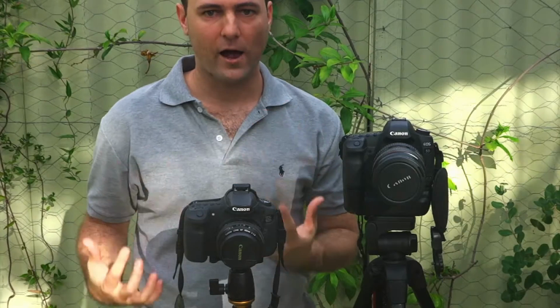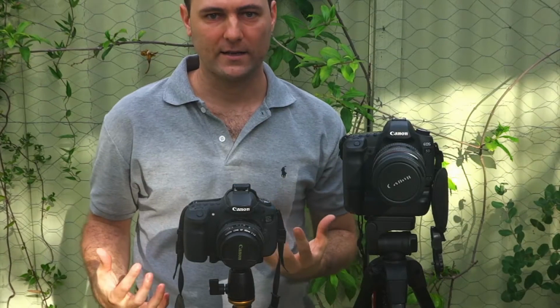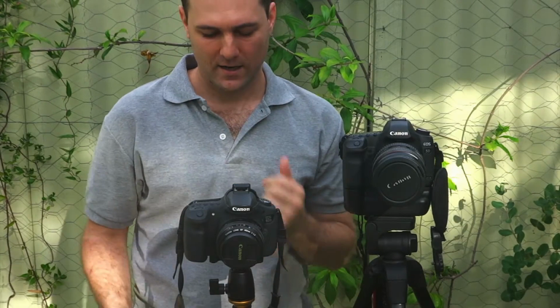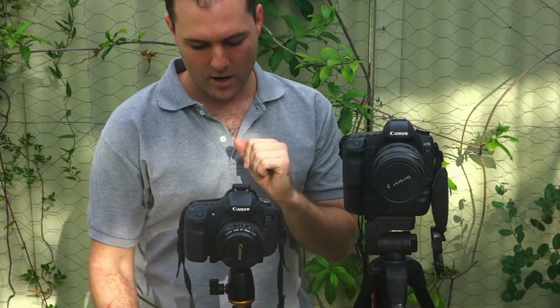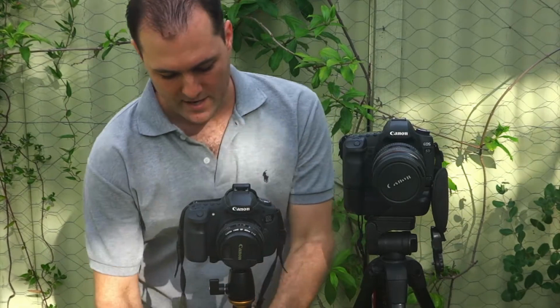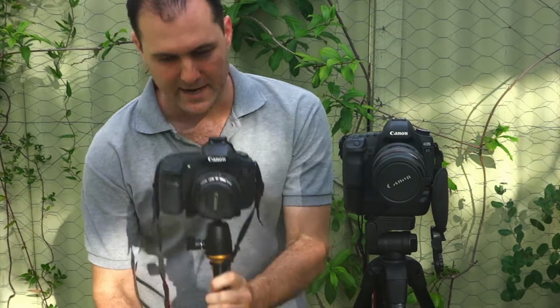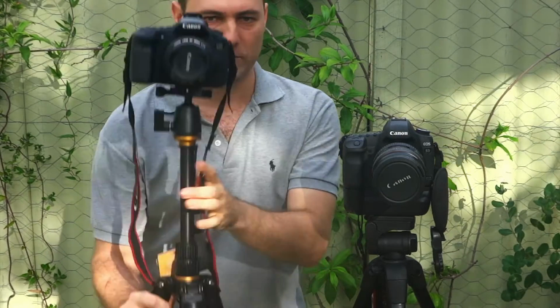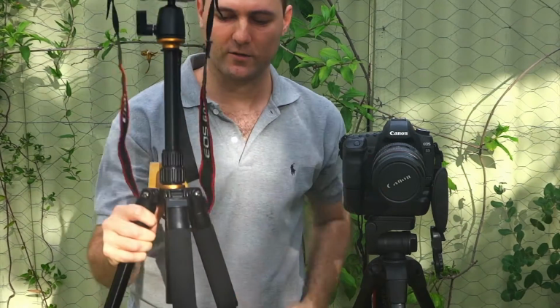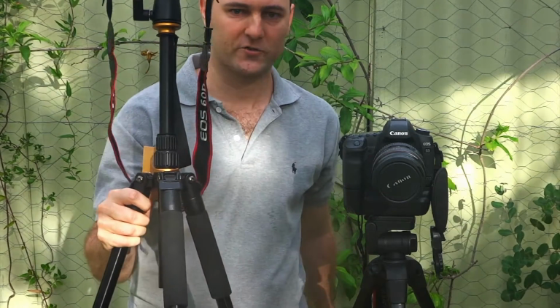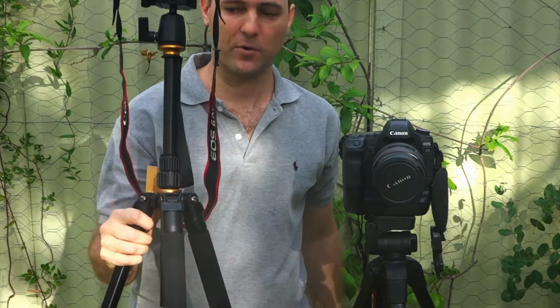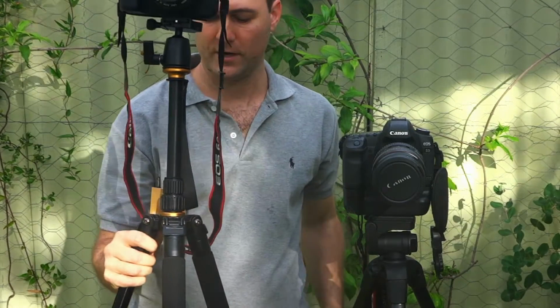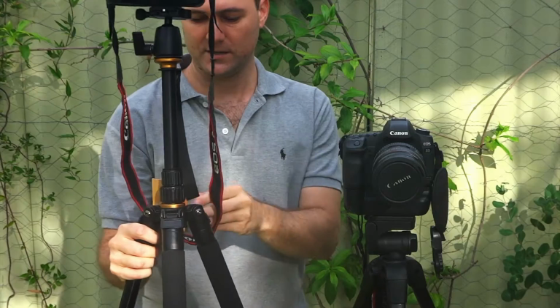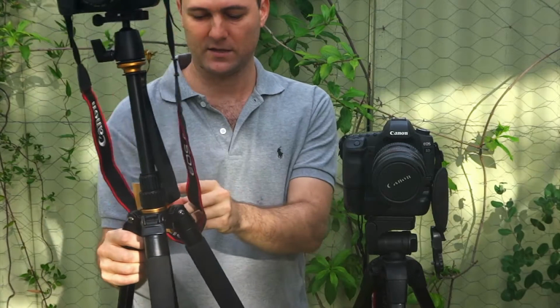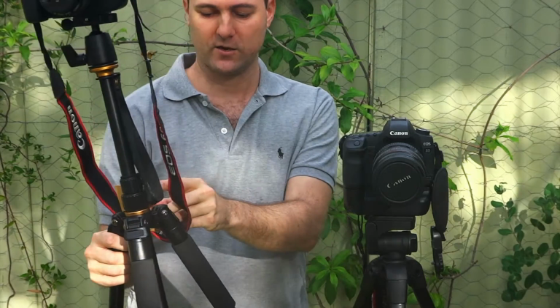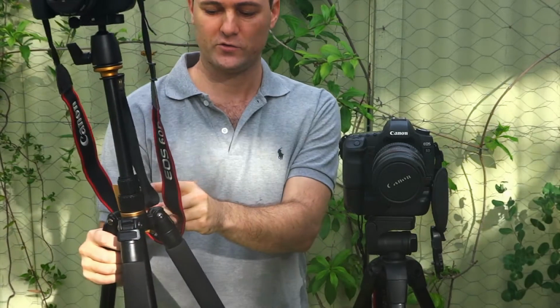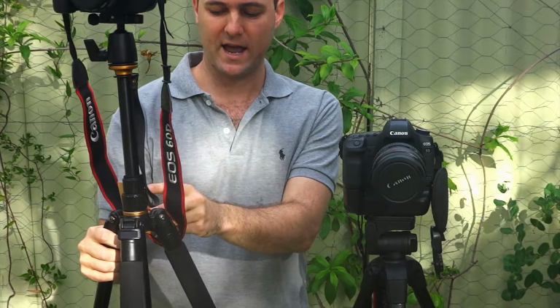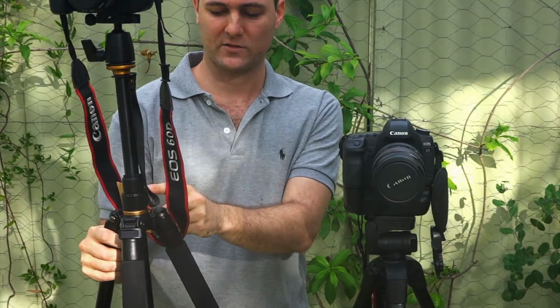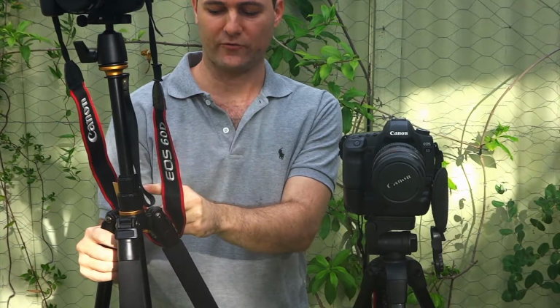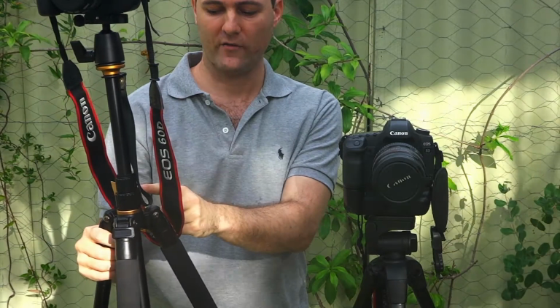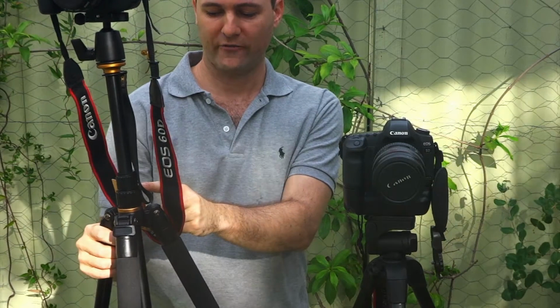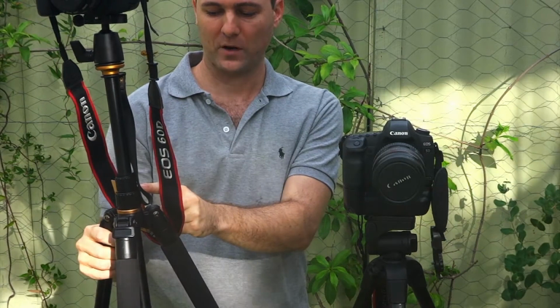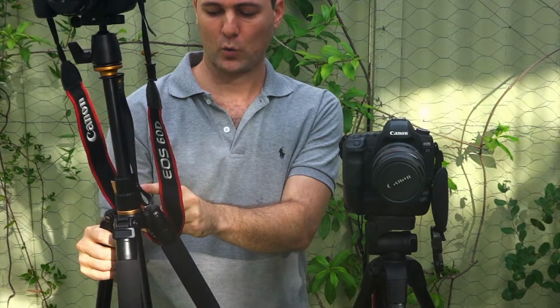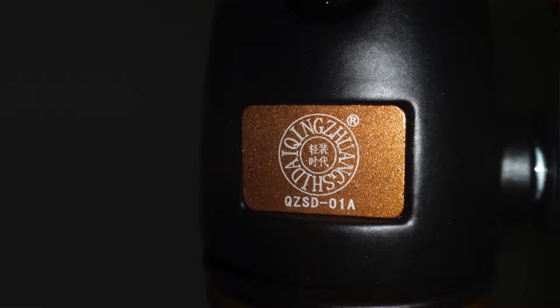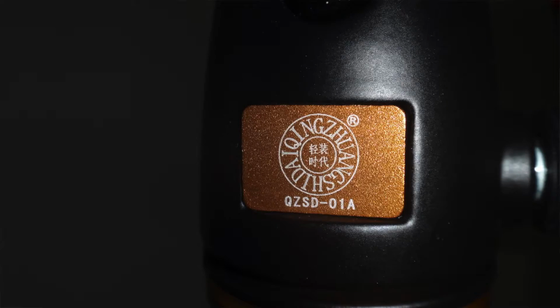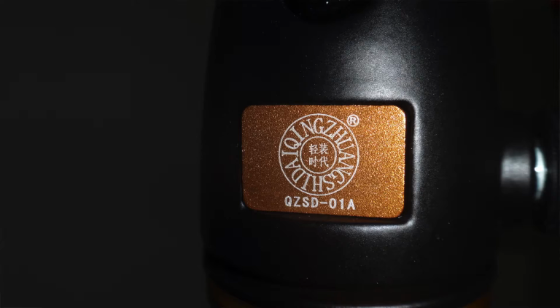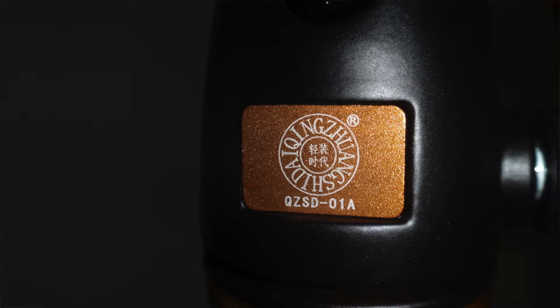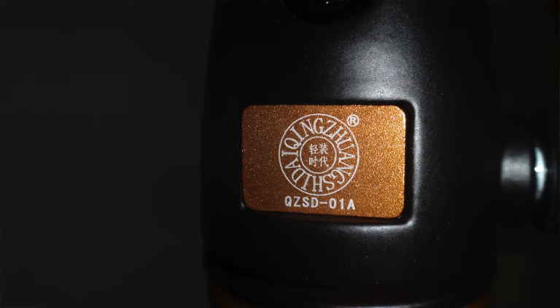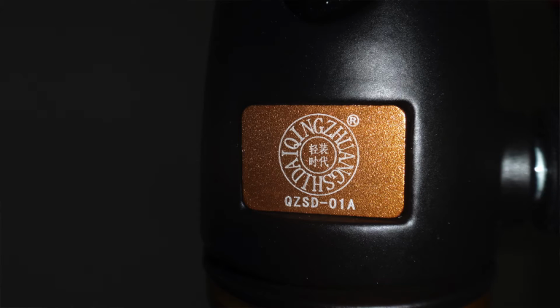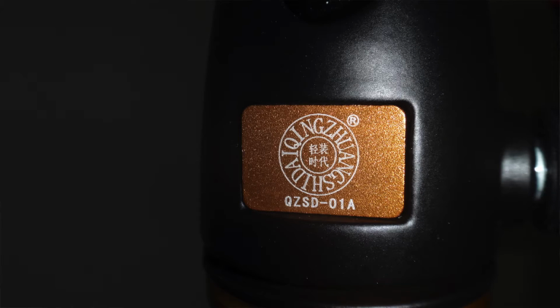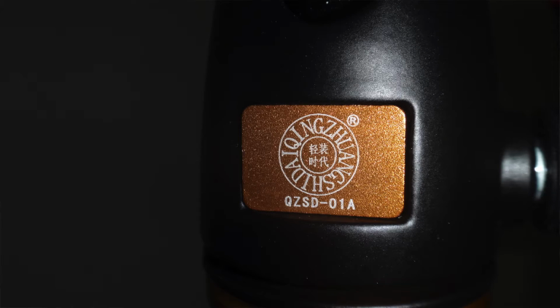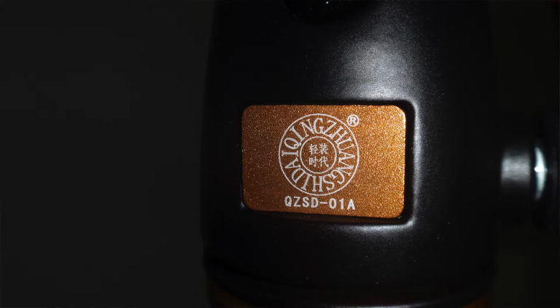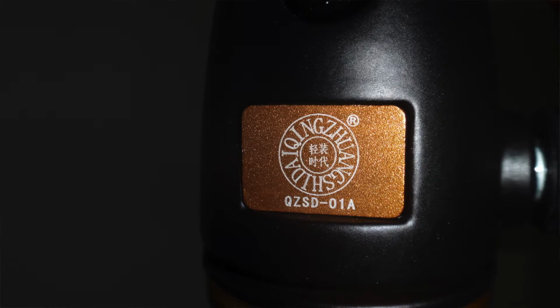Hi guys, I'm here today to take a look at this tripod. This is the QZS555 from Qingjiang Shidai, a Chinese brand or Chinese company.